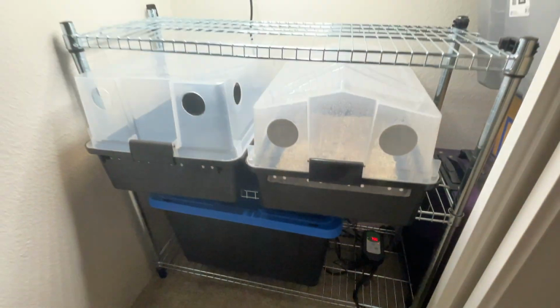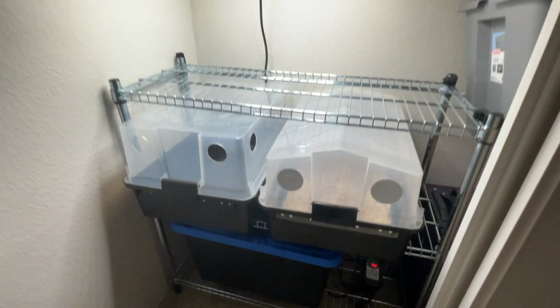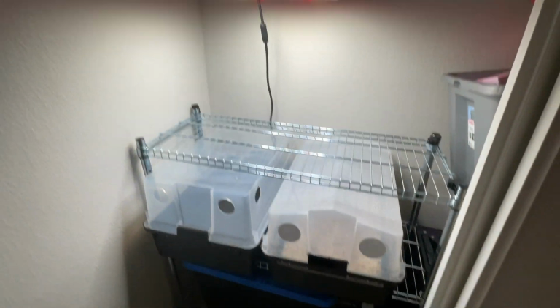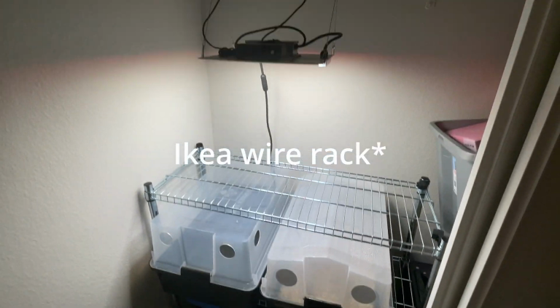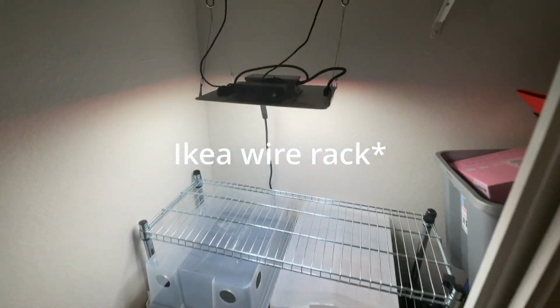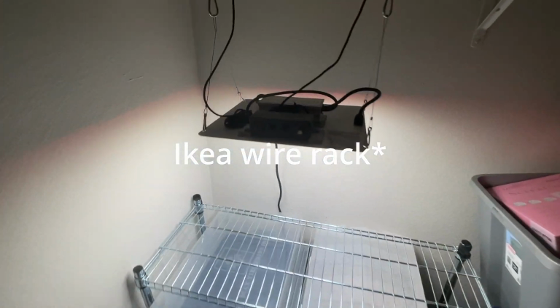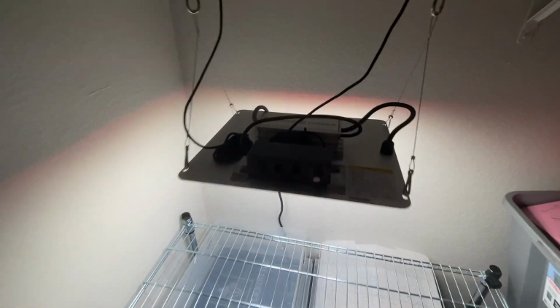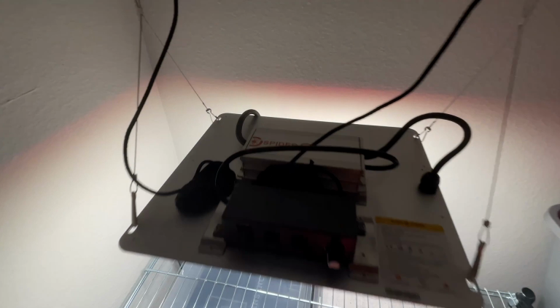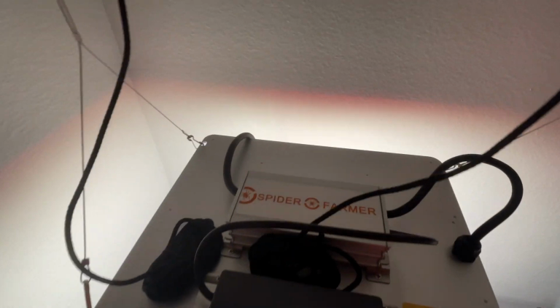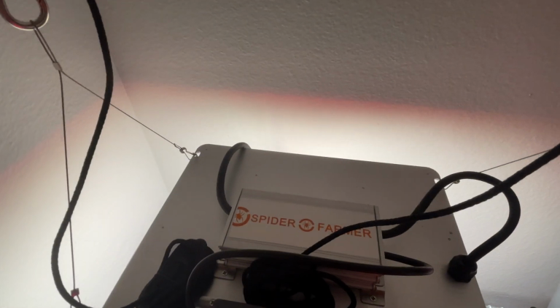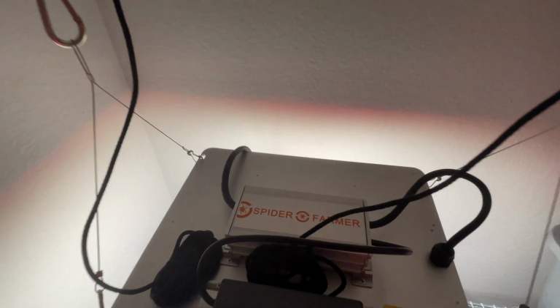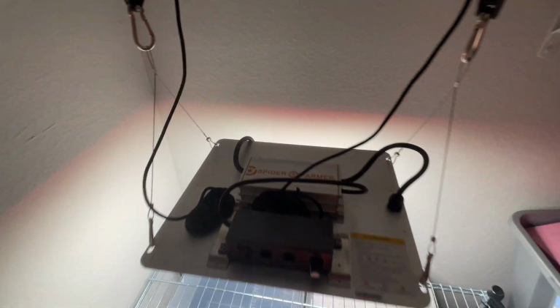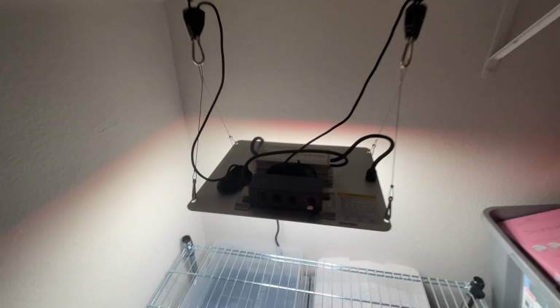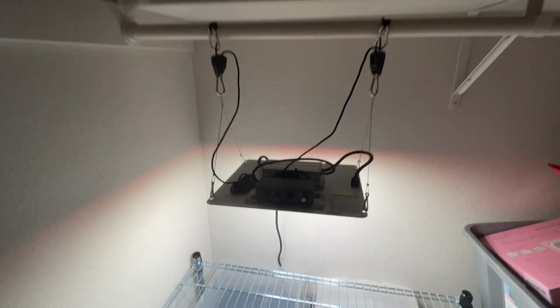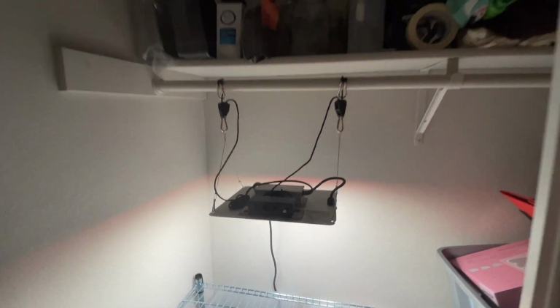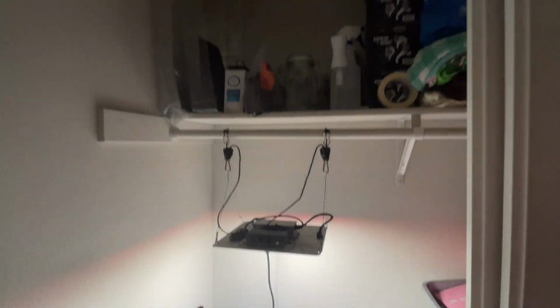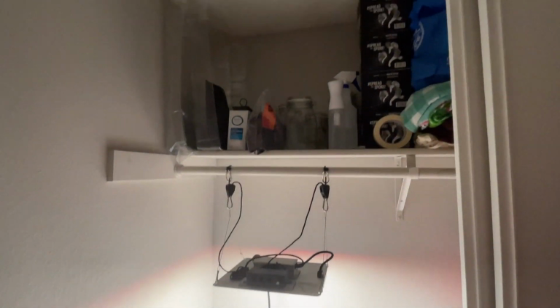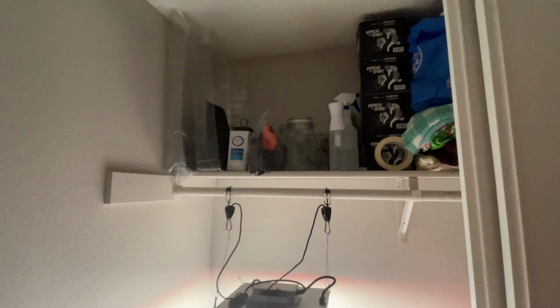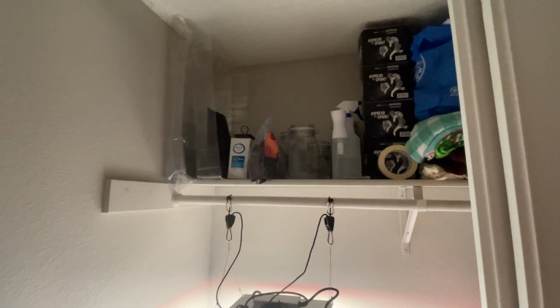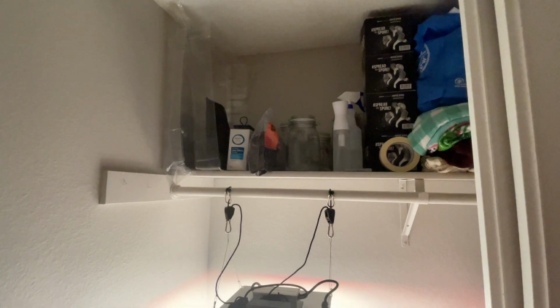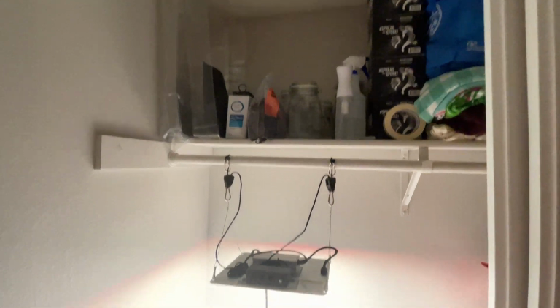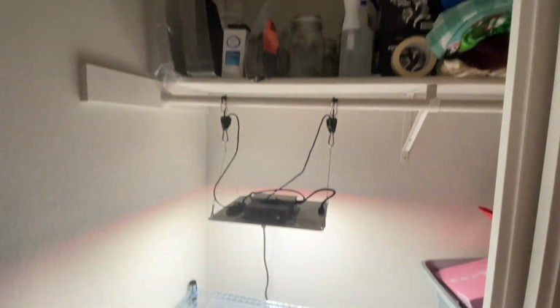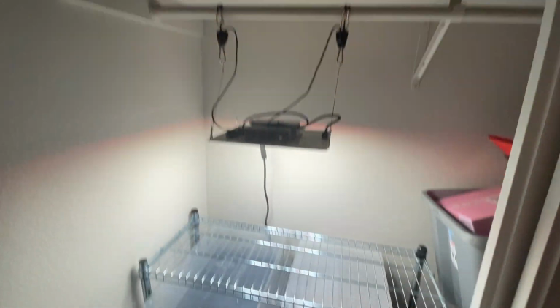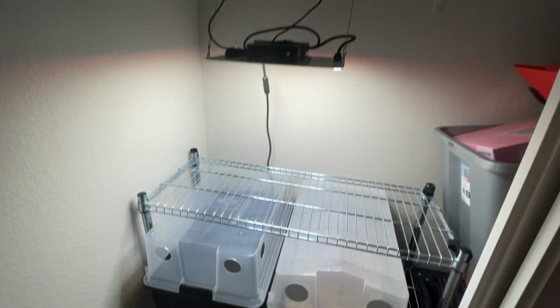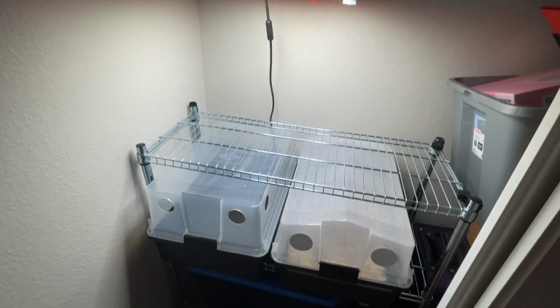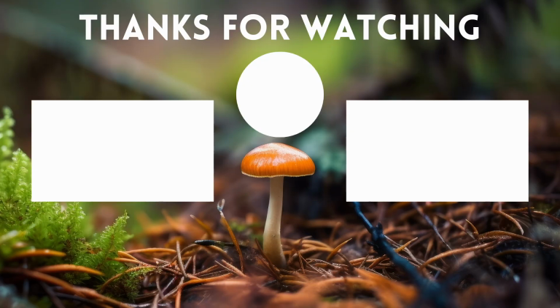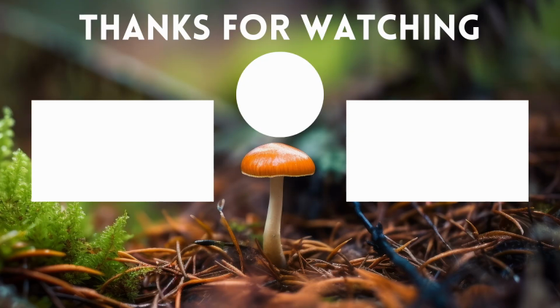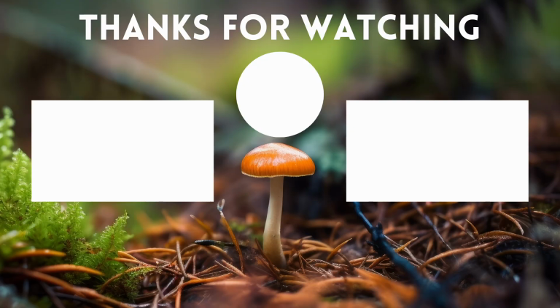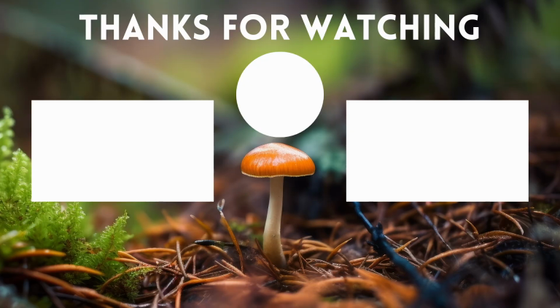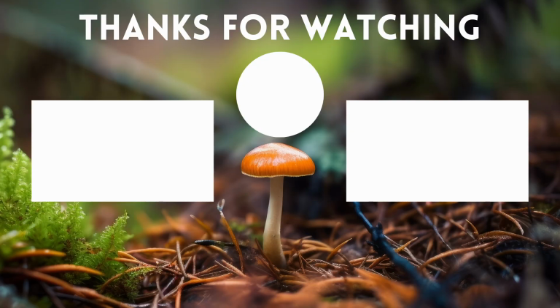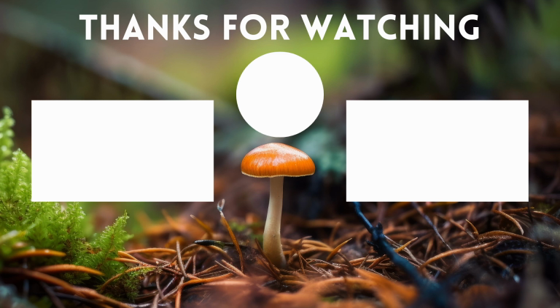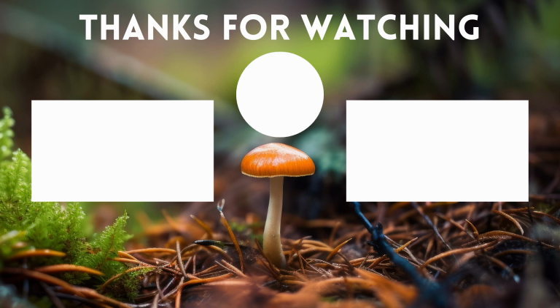I've got a little basic Ikea desk, my incubation chamber, my two bins, my Spider Farmer 1000 light, and all my materials up top — my soil, my grains, my iso, my gloves, the whole nine yards. But that's going to be it for this video guys.